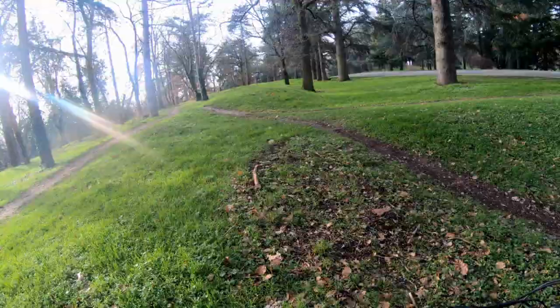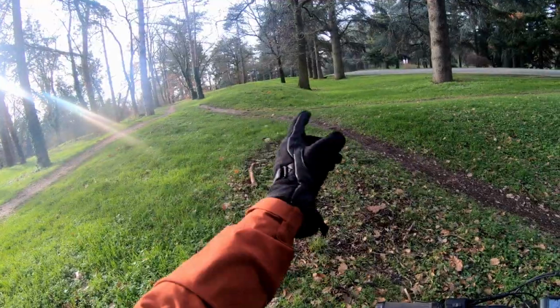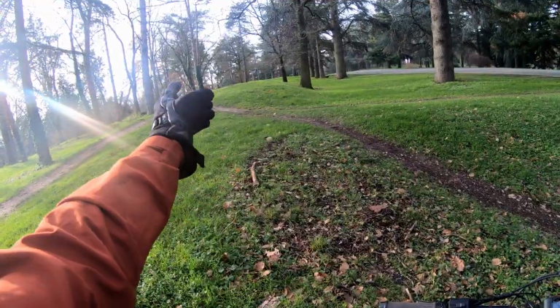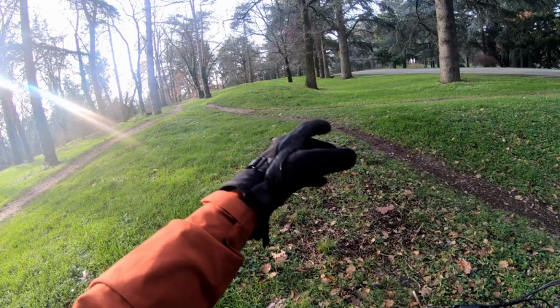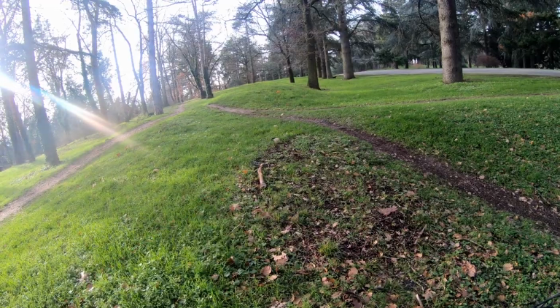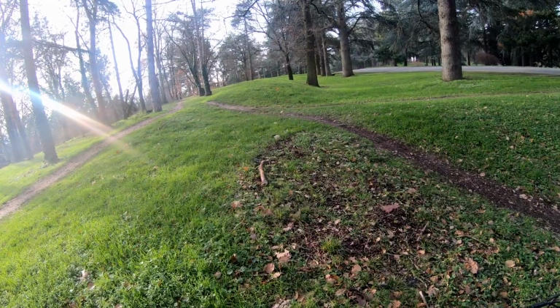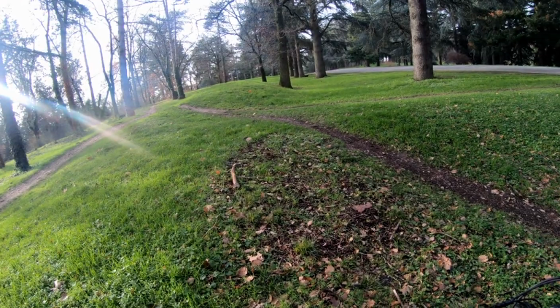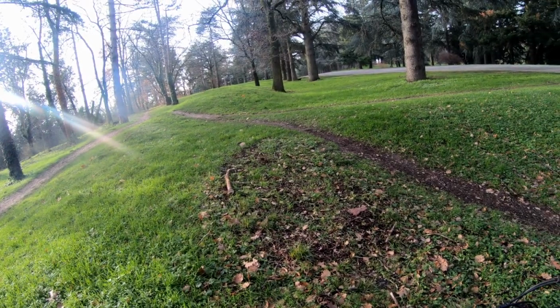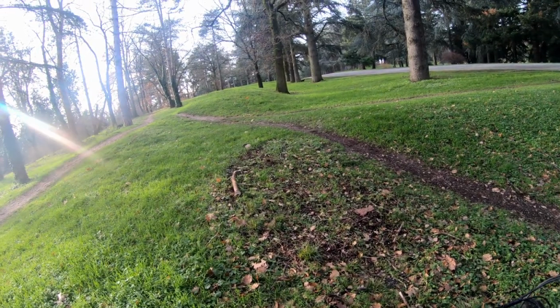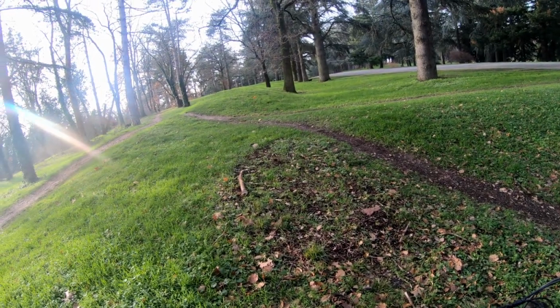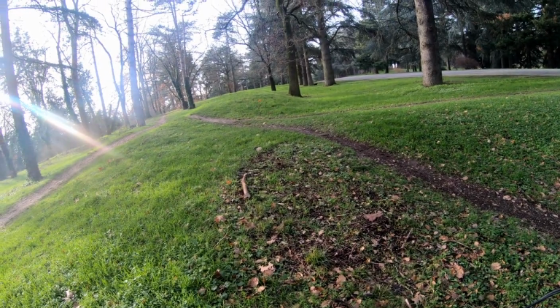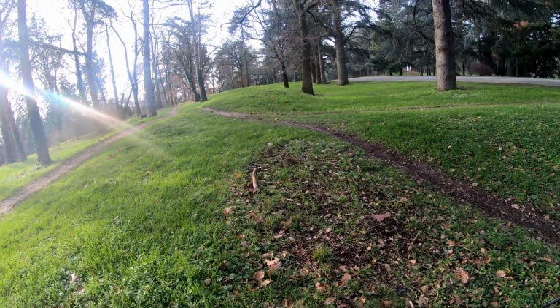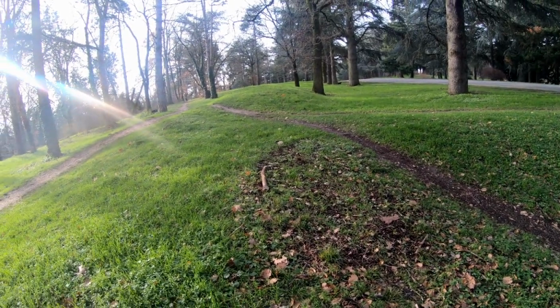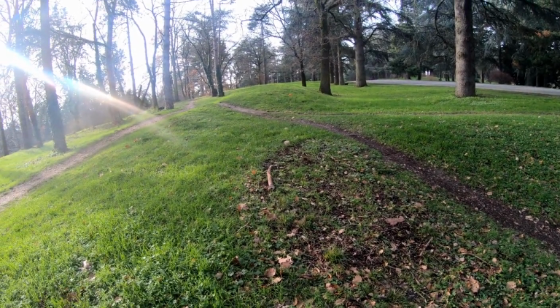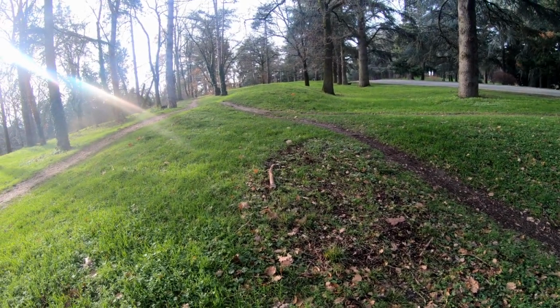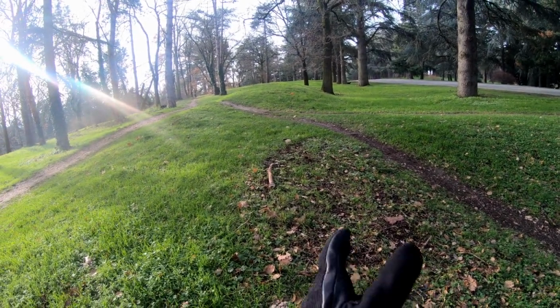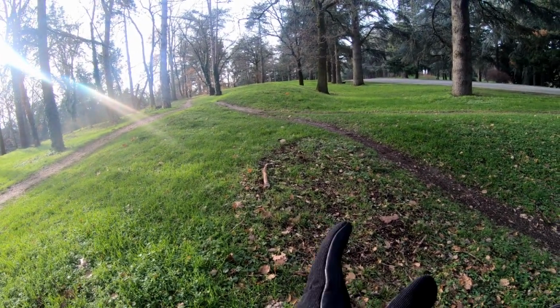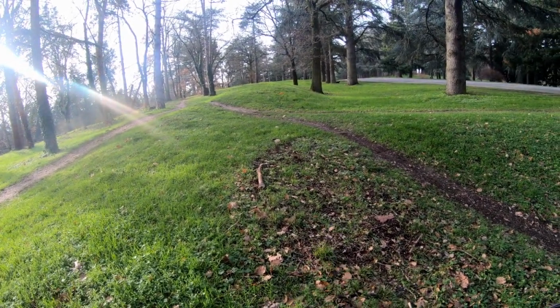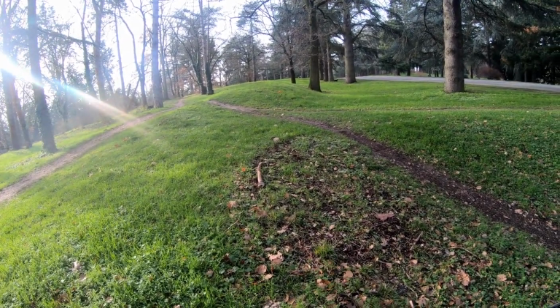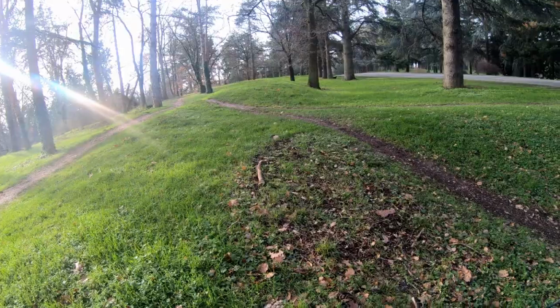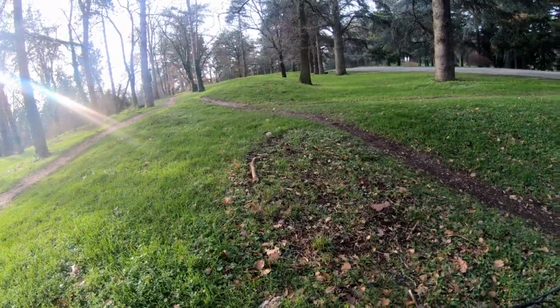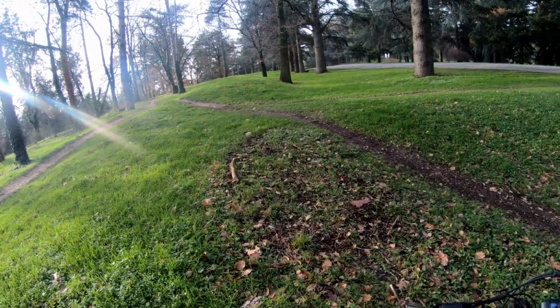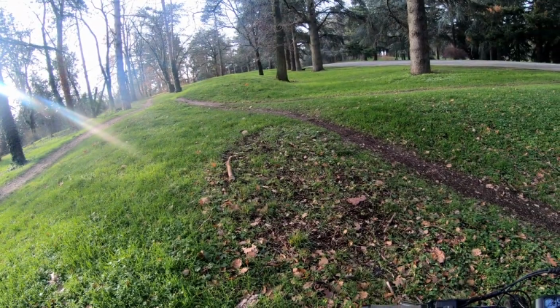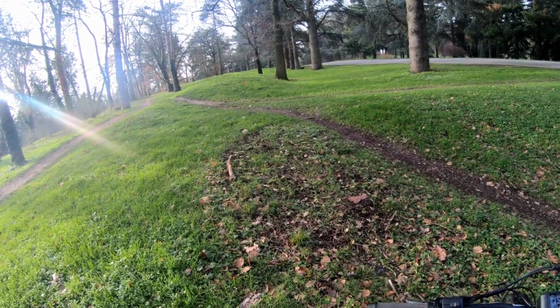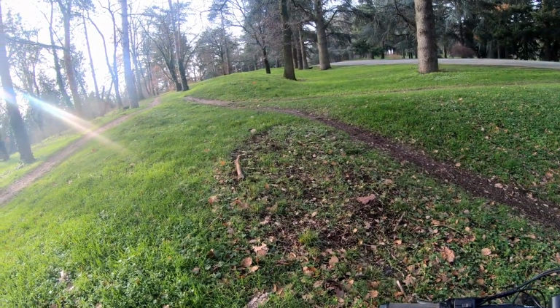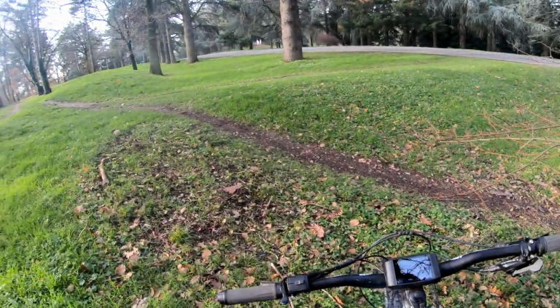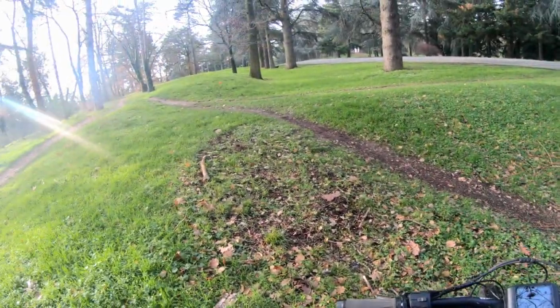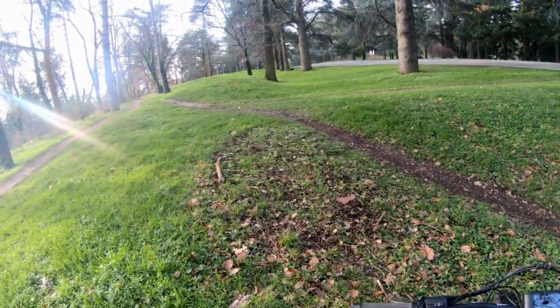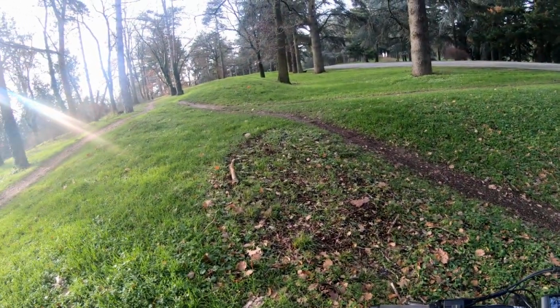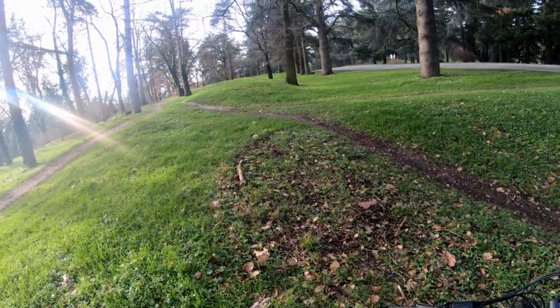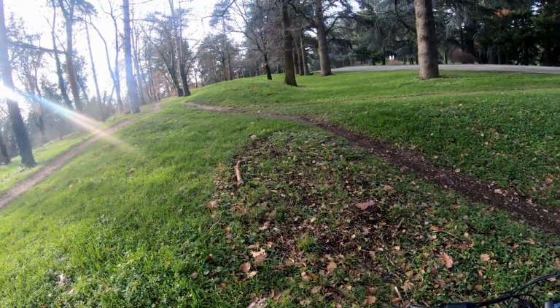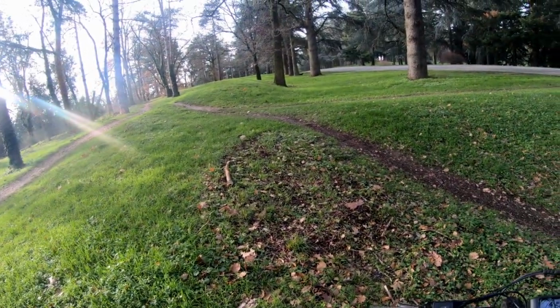This little jump here is quite fun, it's long — I think it's almost four to five meters. Very fun, good for this bike.